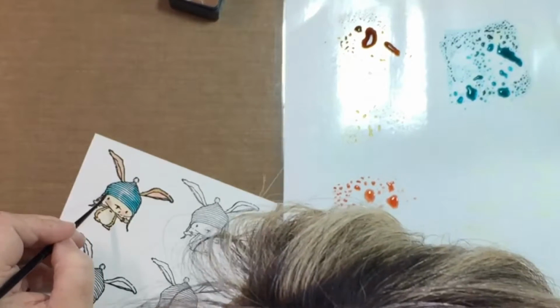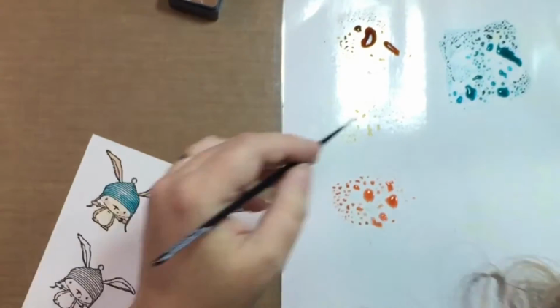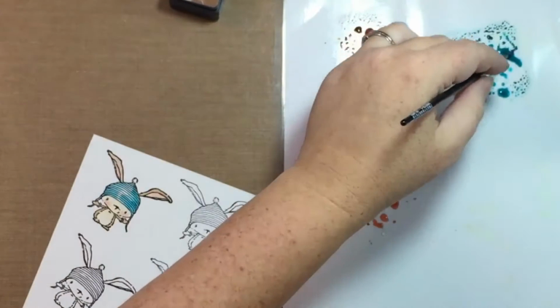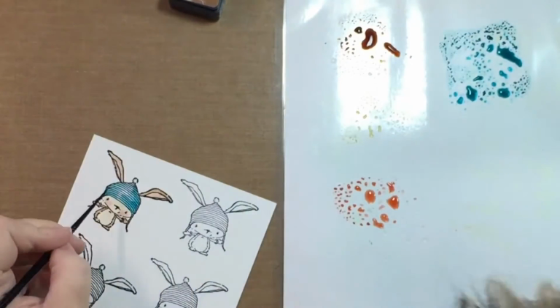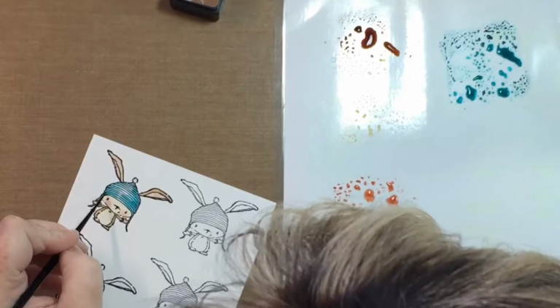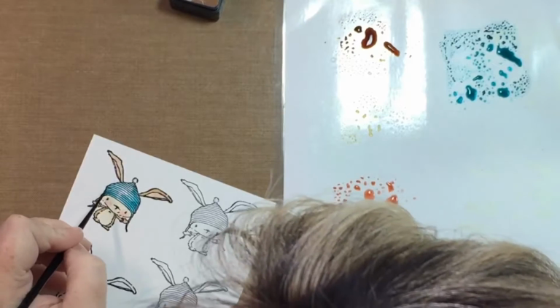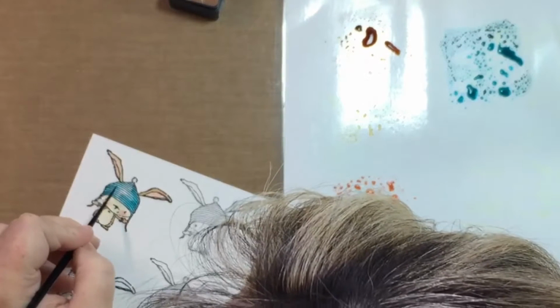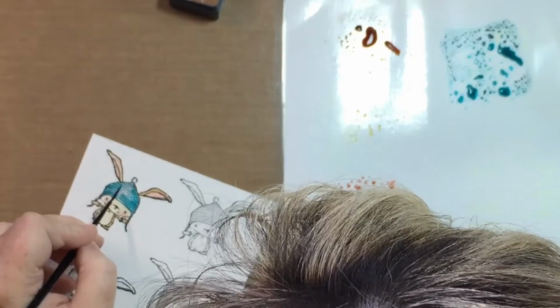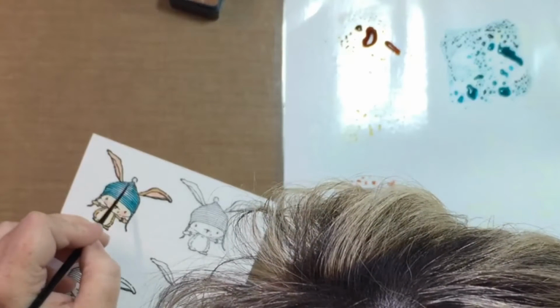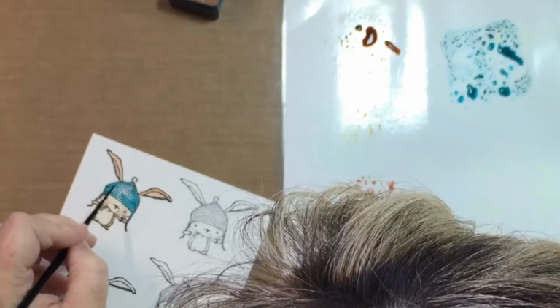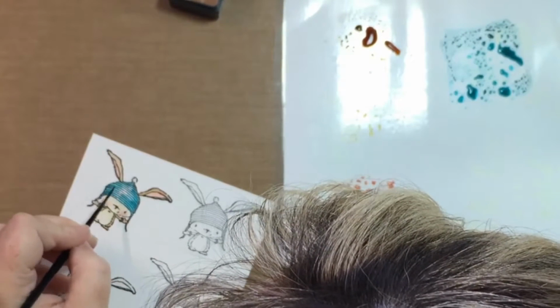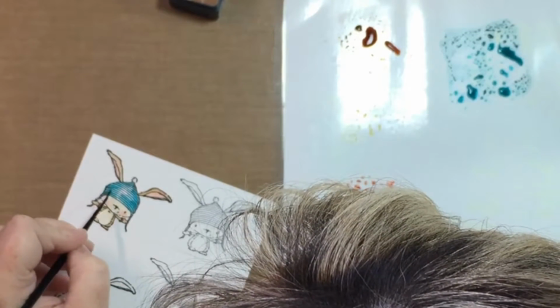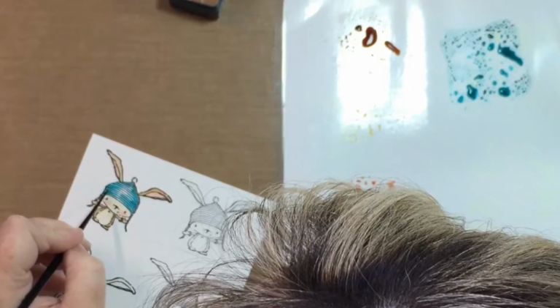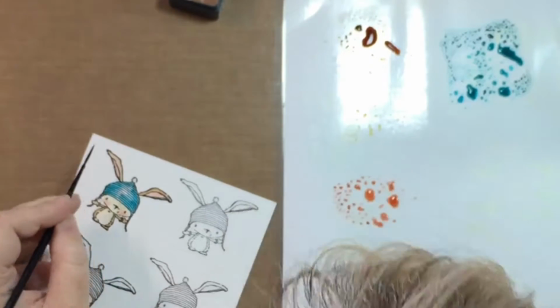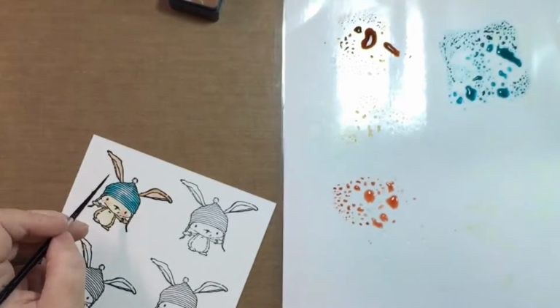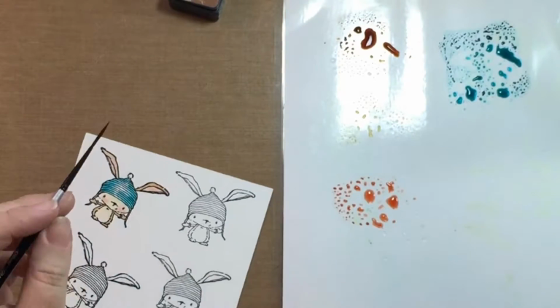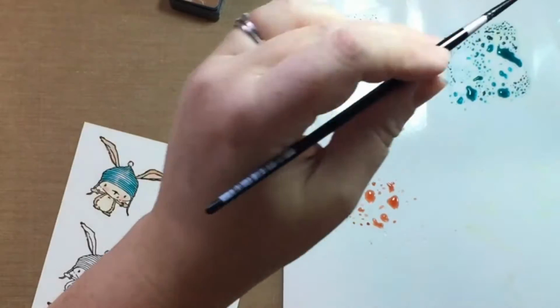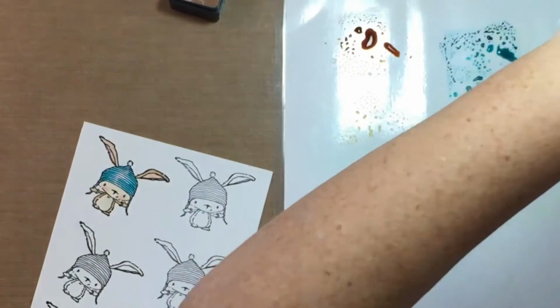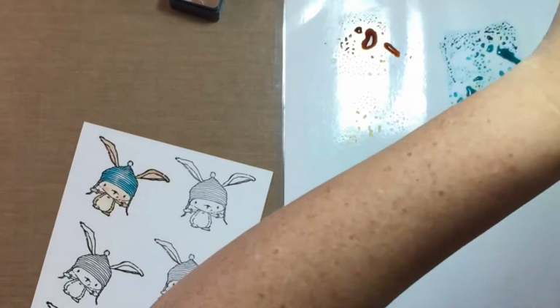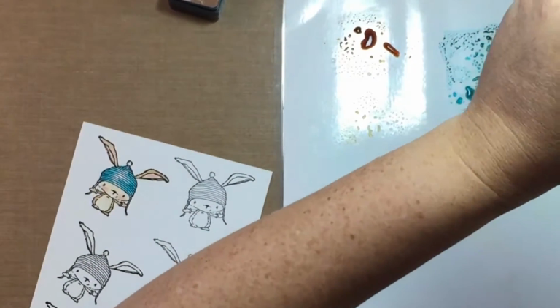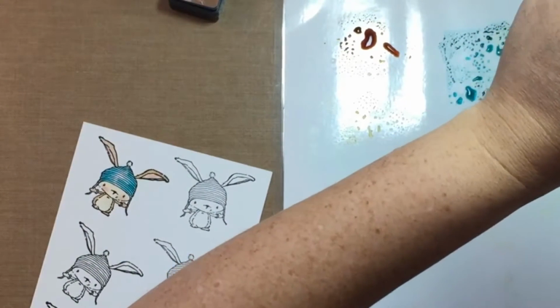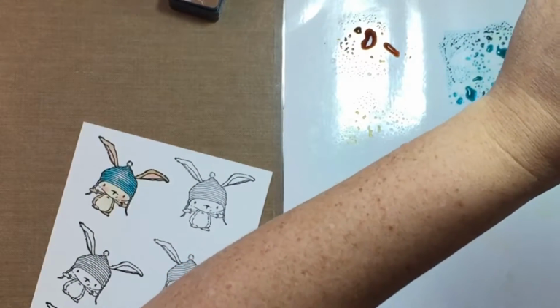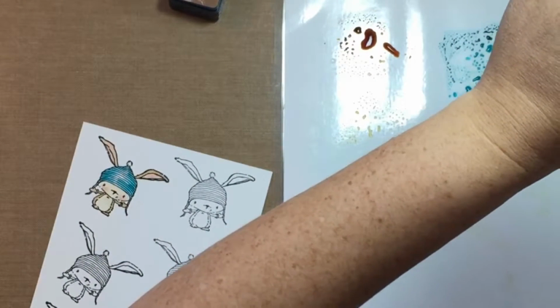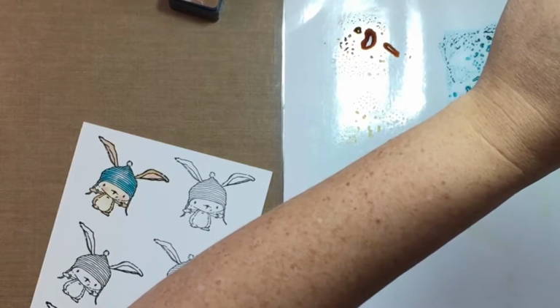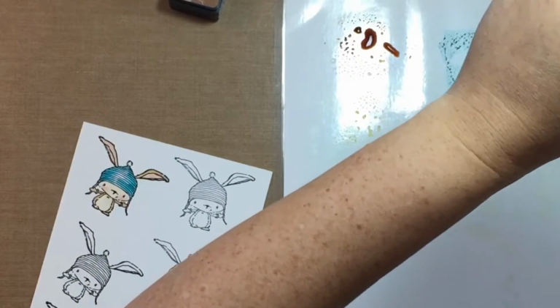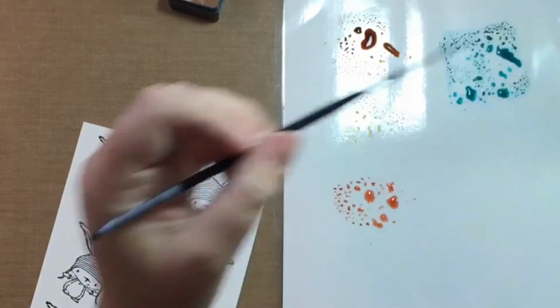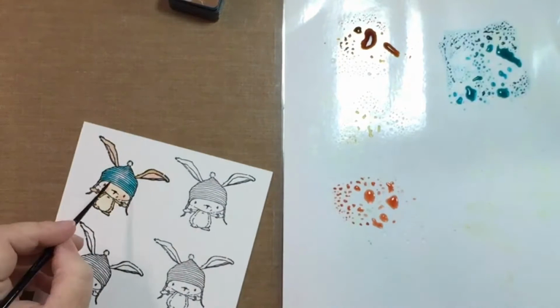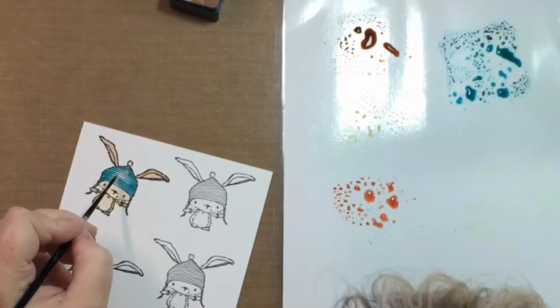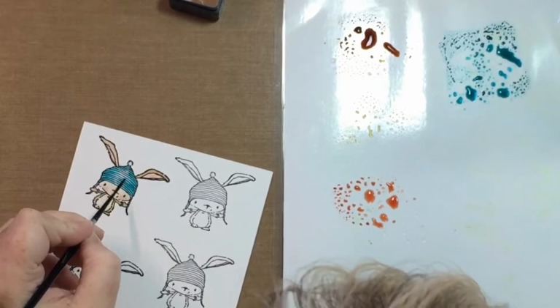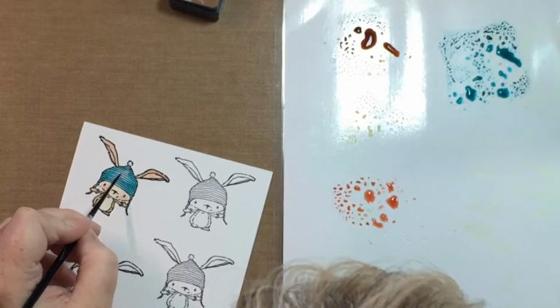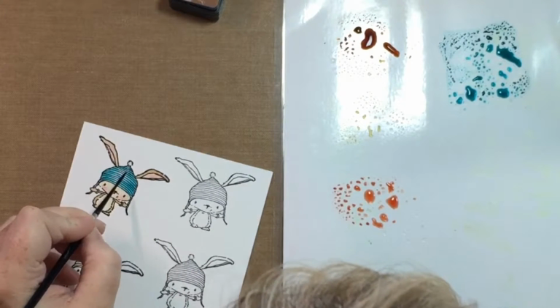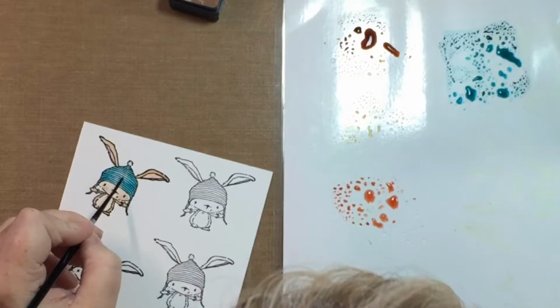Sometimes I've done it with black ink and then used clear embossing powder over it, and that seems to make it not so black — it comes out more like a dark gray. So that's another good way to do it too.